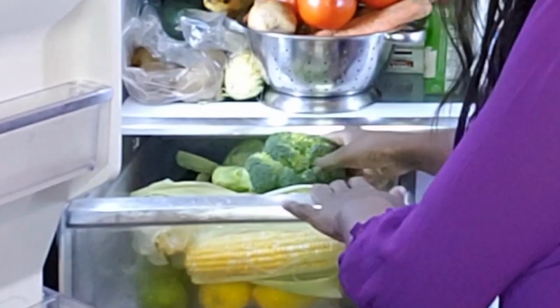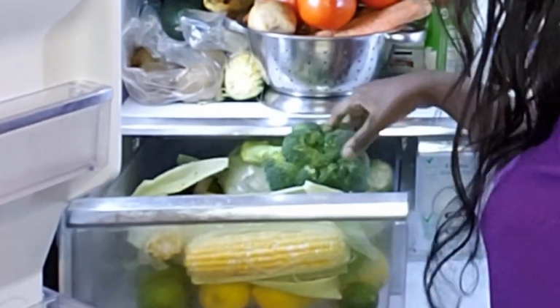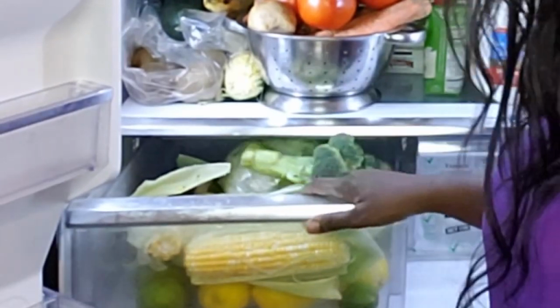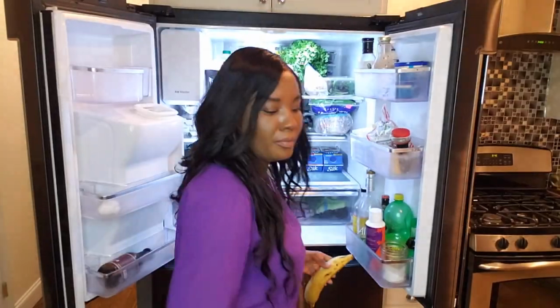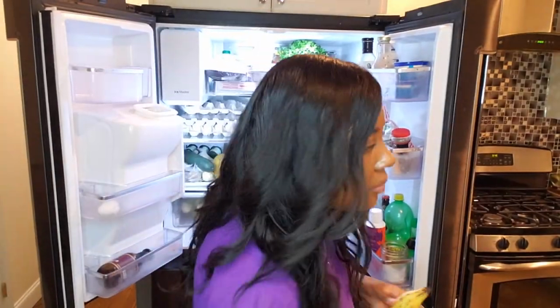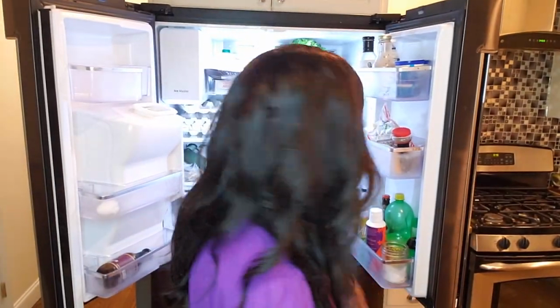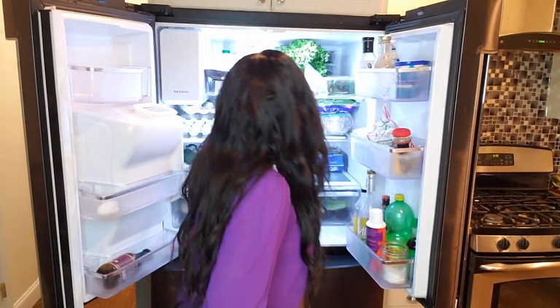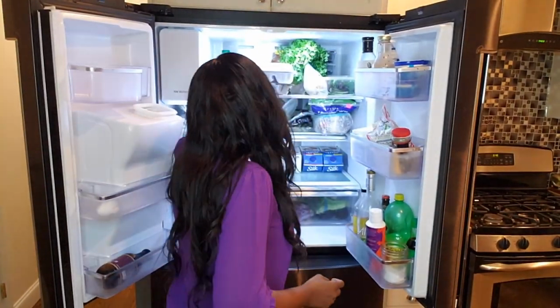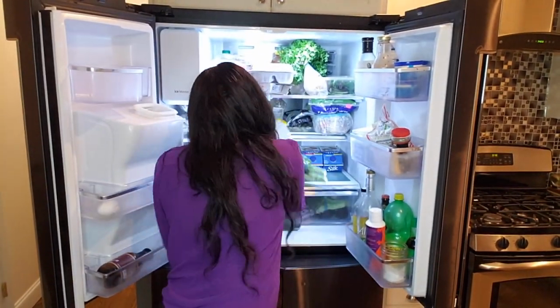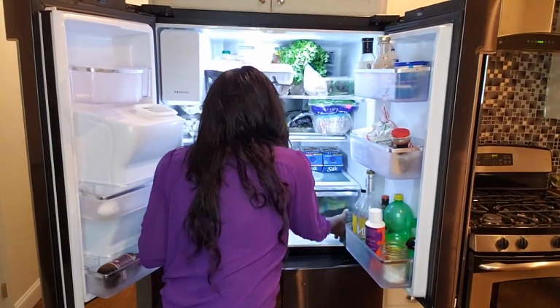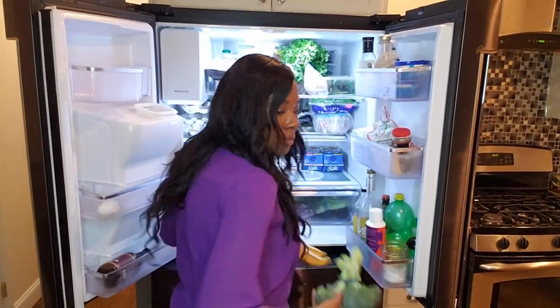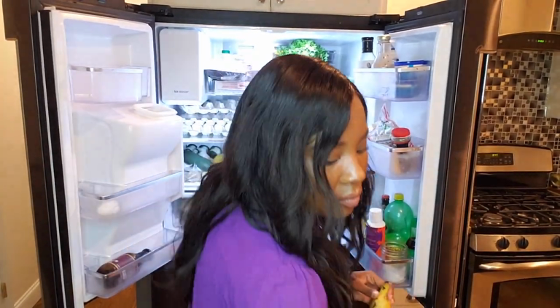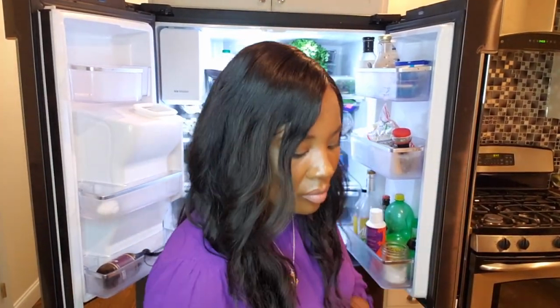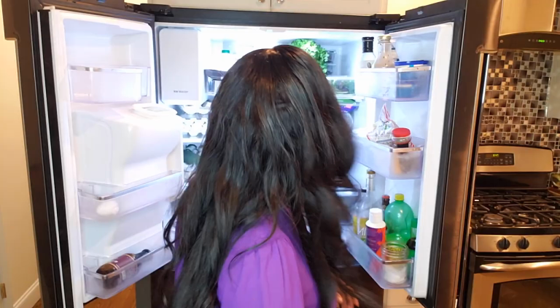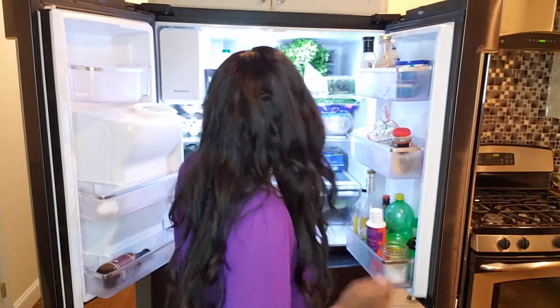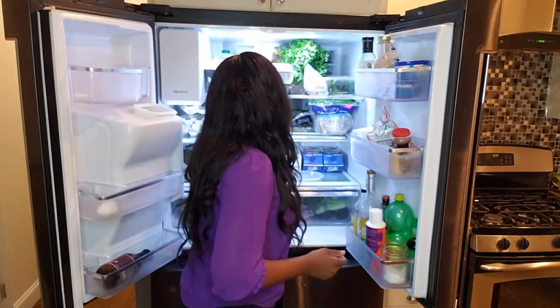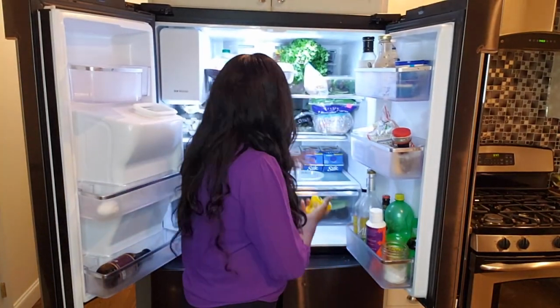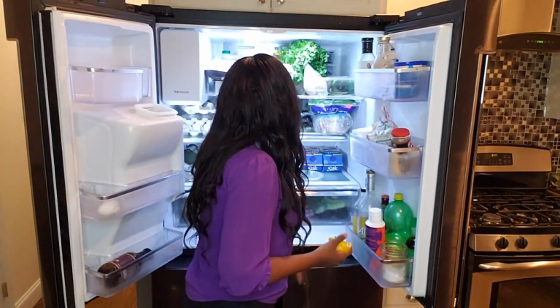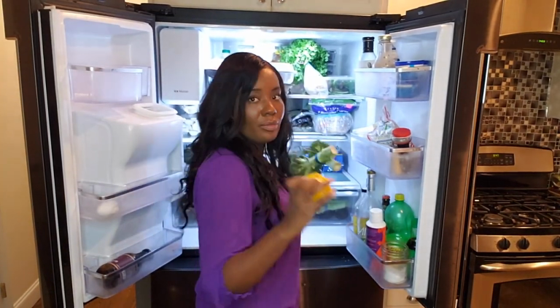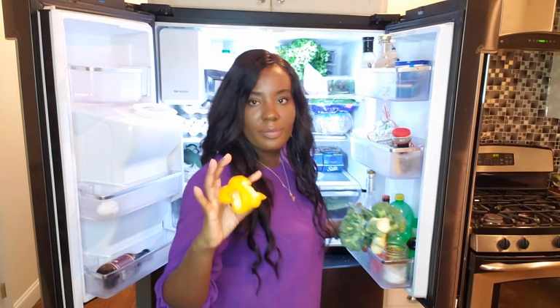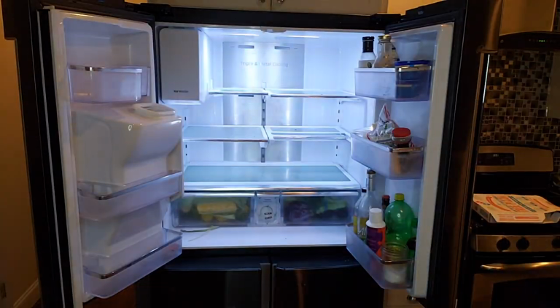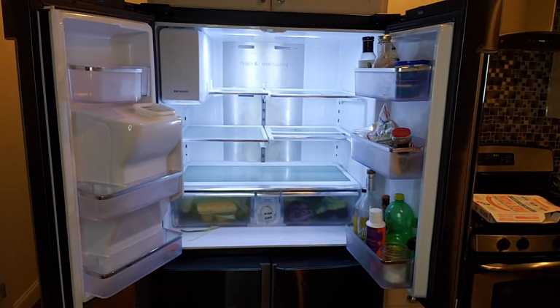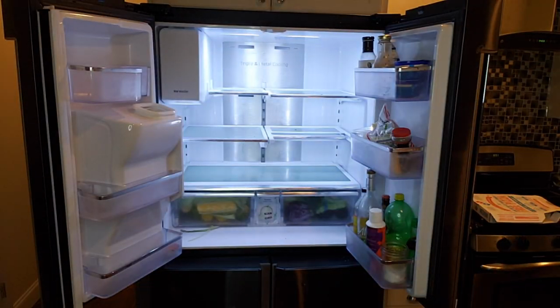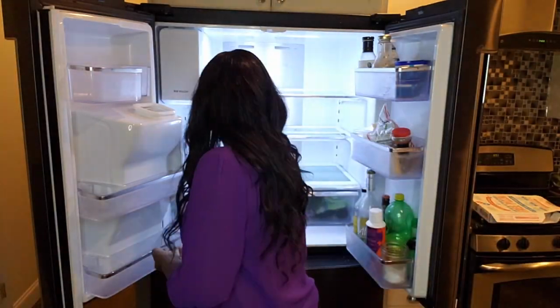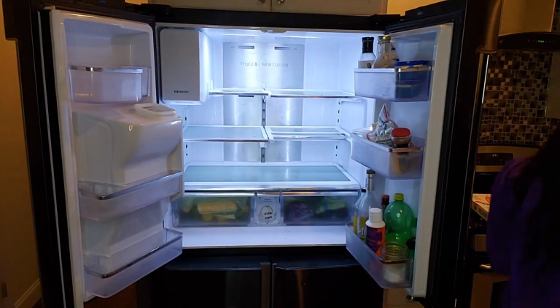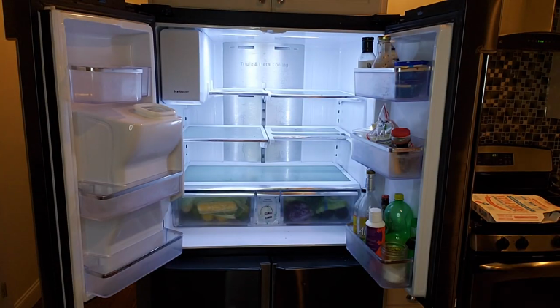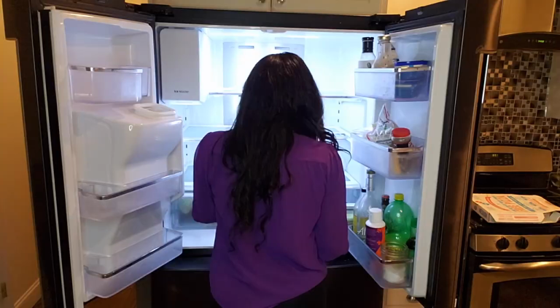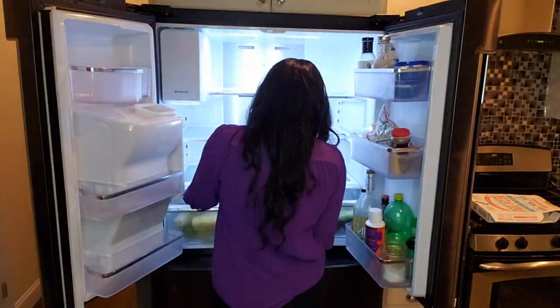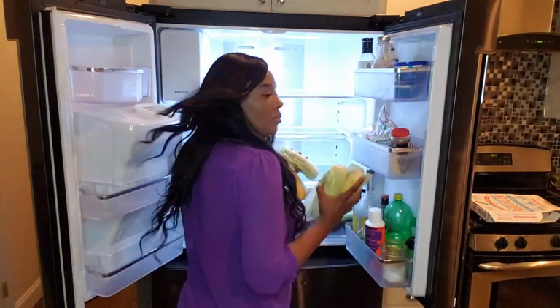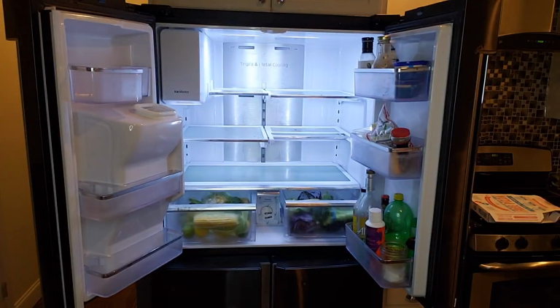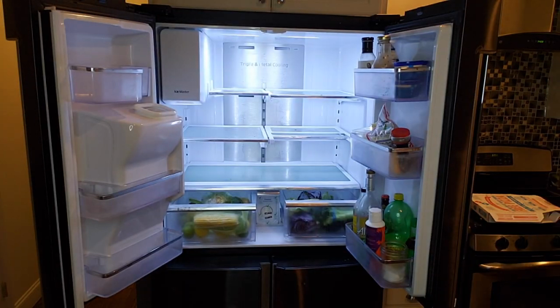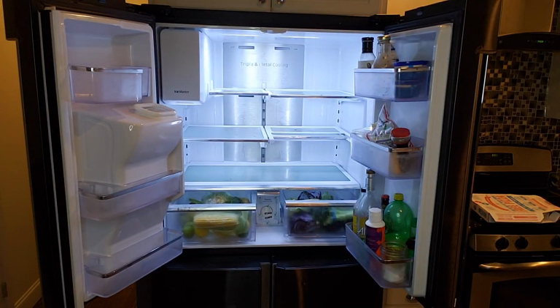I am going to remove all the food inside the fridge to give it a good clean. This is my first organization video and I have many more coming up. I am telling you, my friends, your girl needs to organize this house.